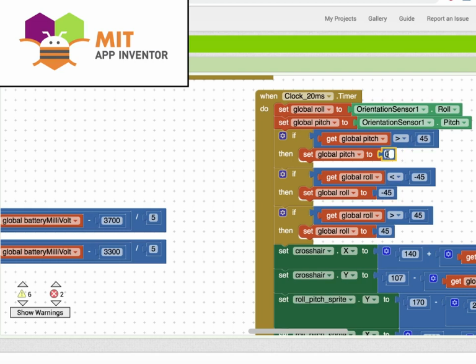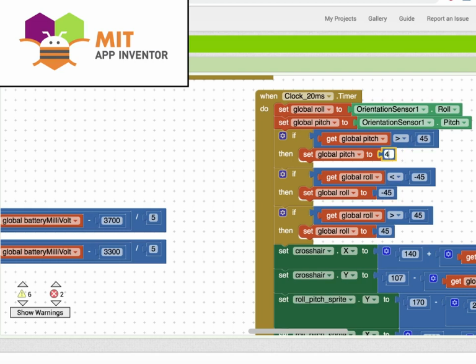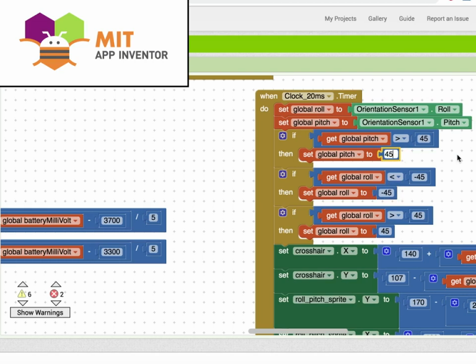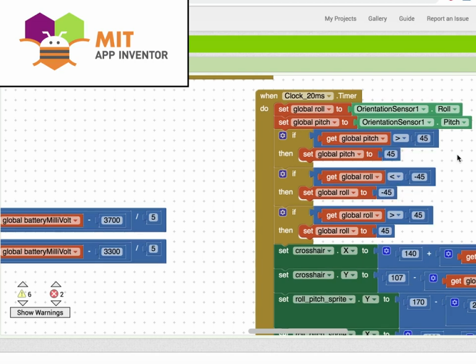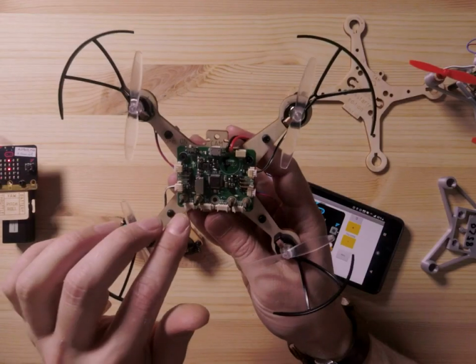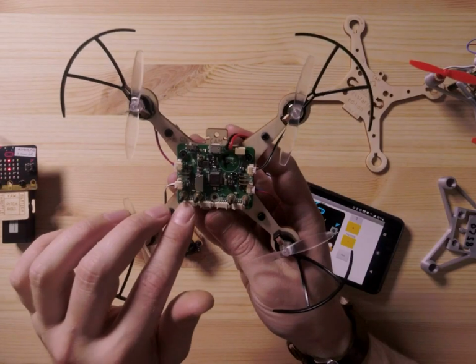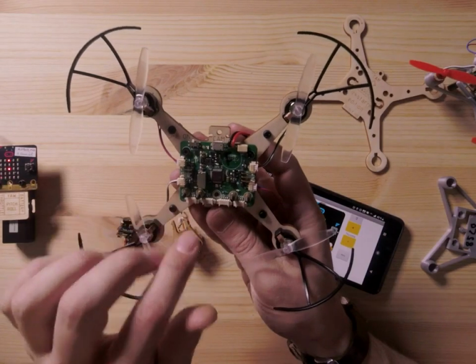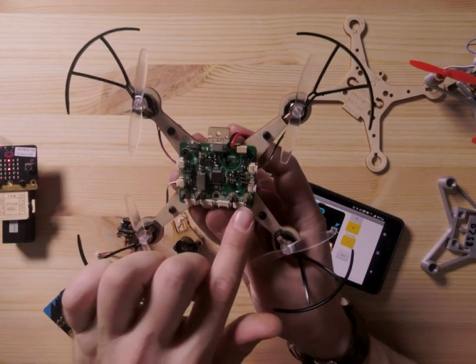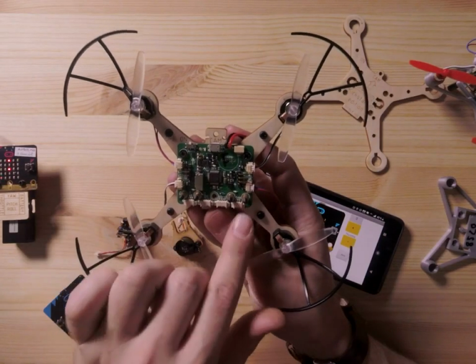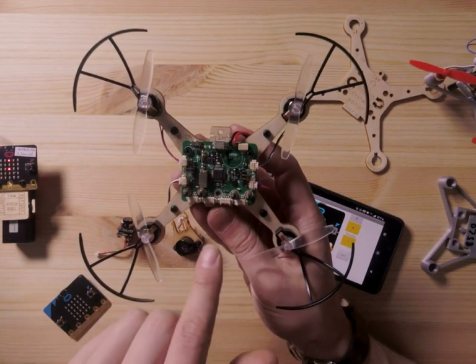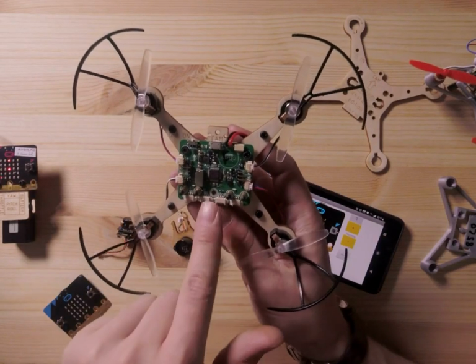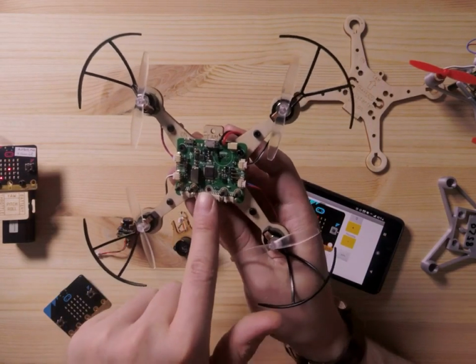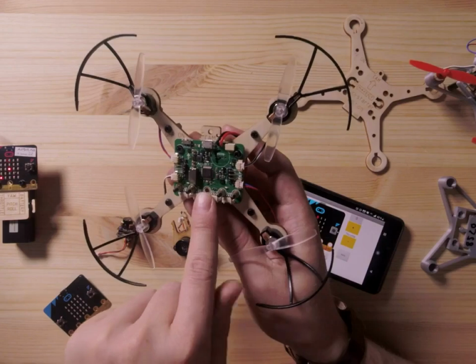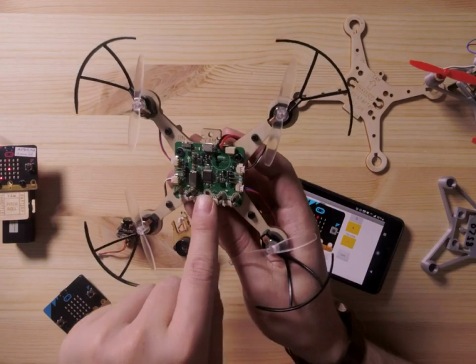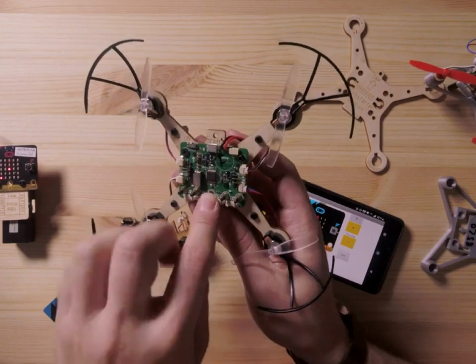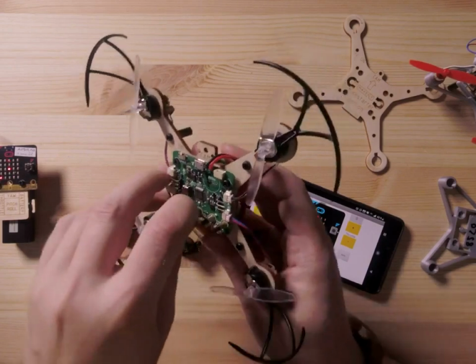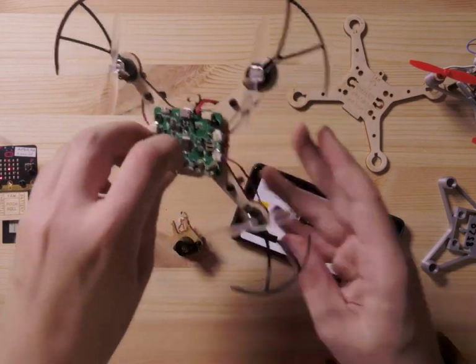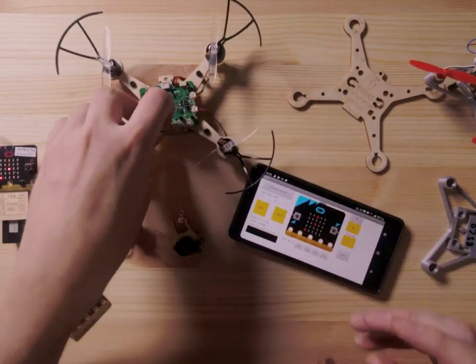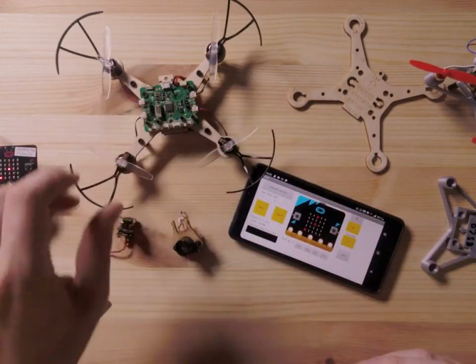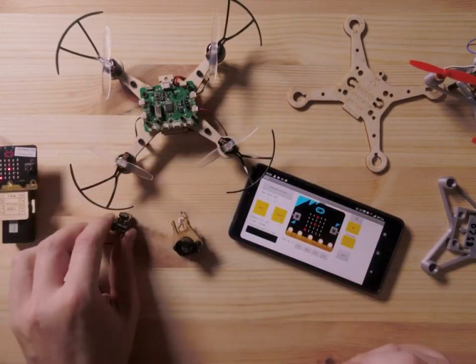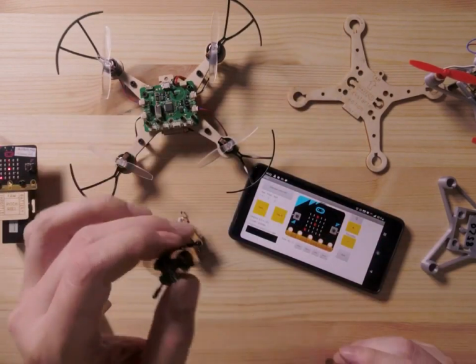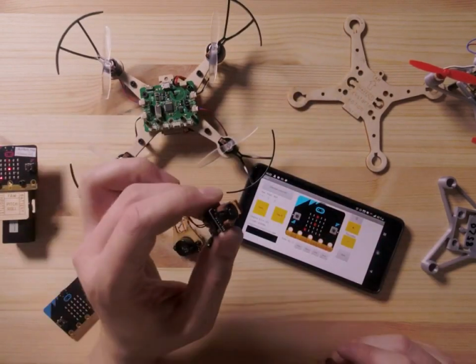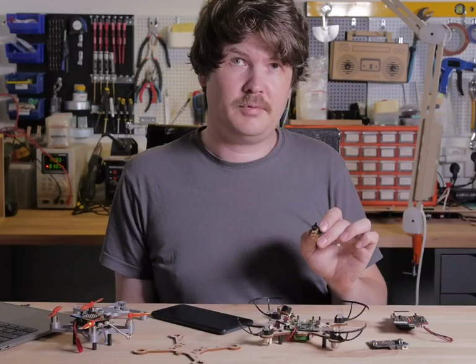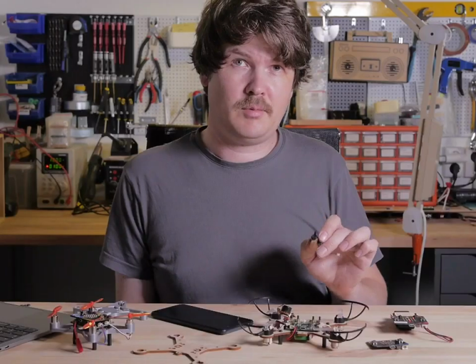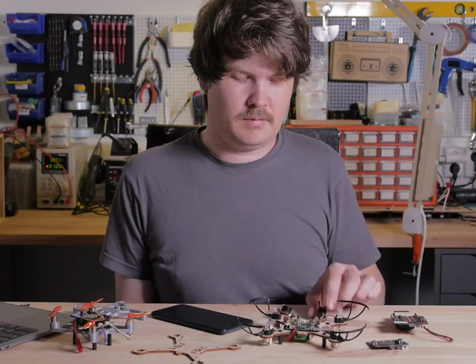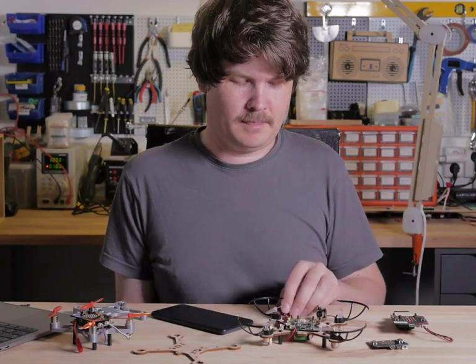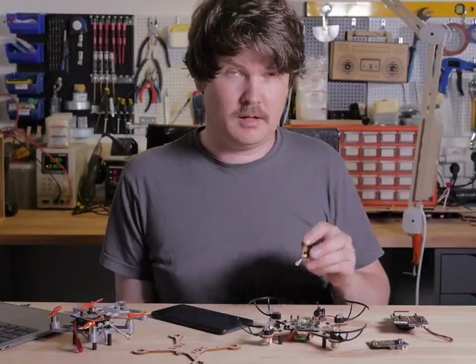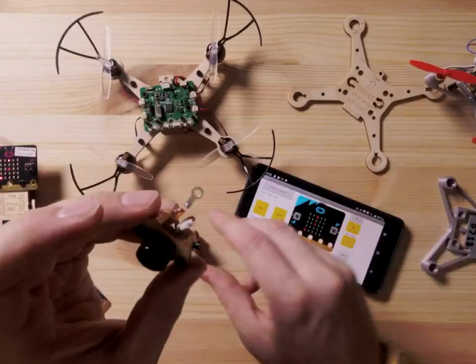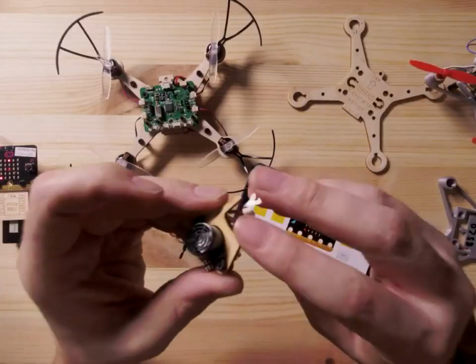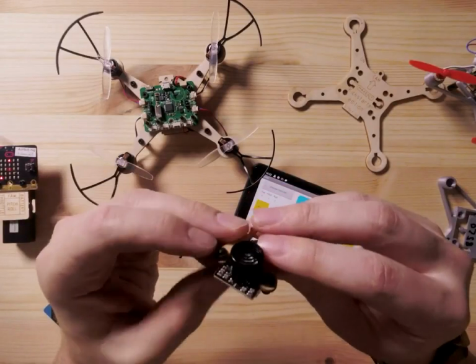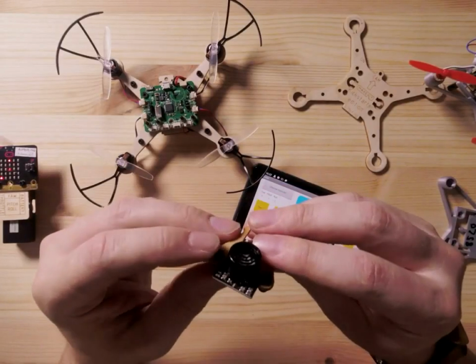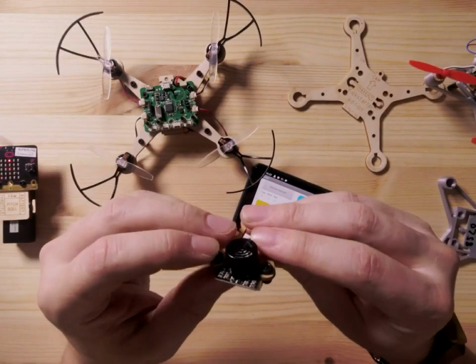We also included connections for servos, cameras, and various sensors. Here's an FOV camera, and here's an ultrasonic distance sensor.